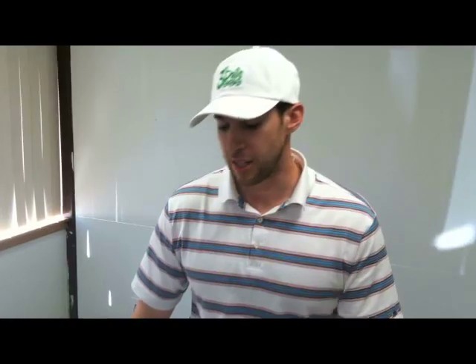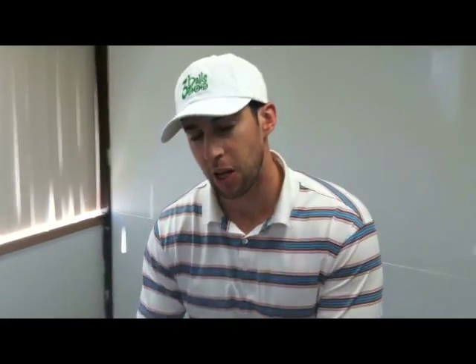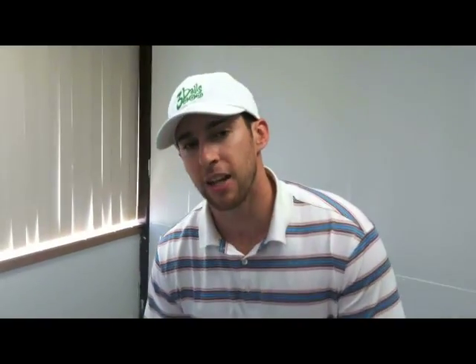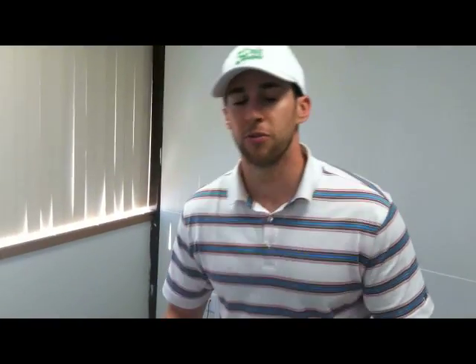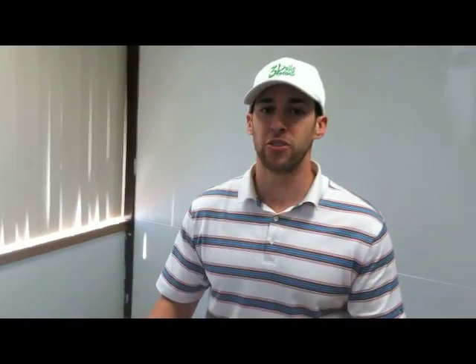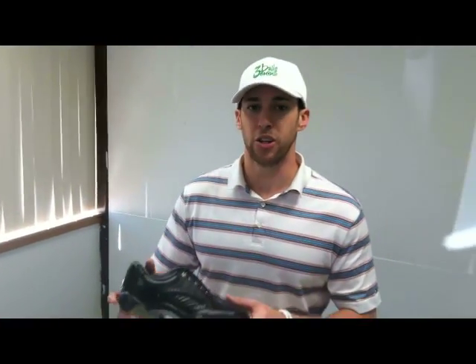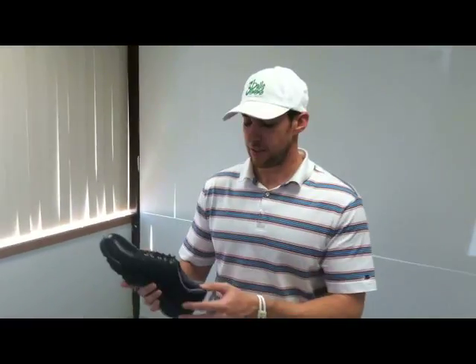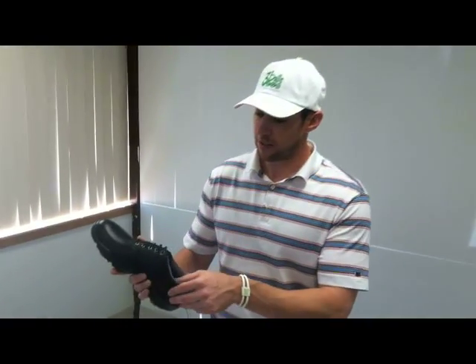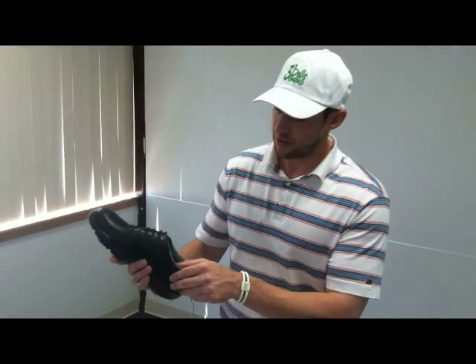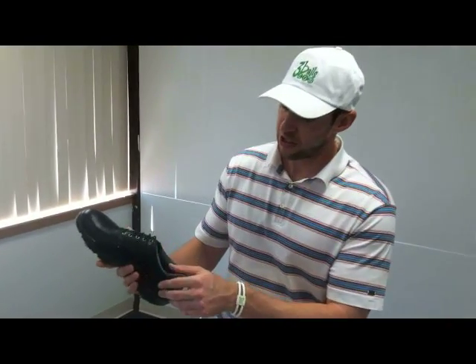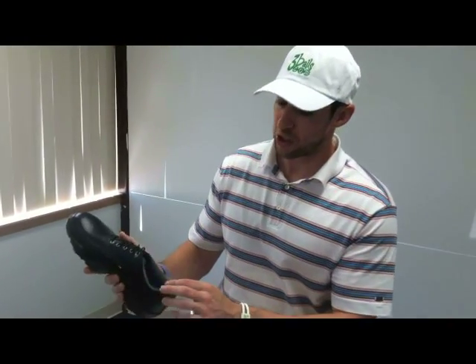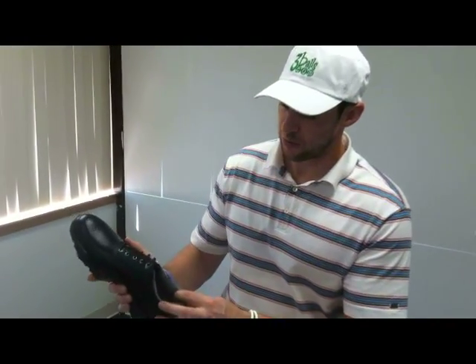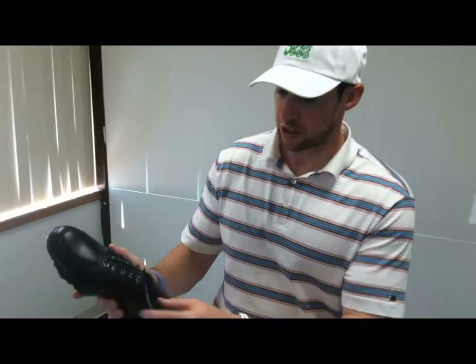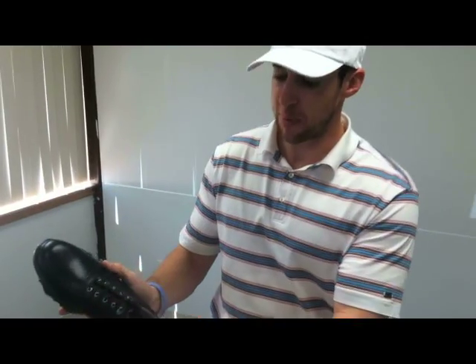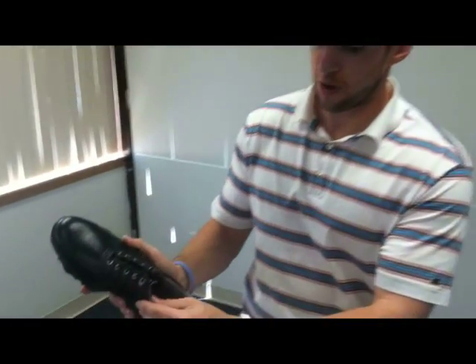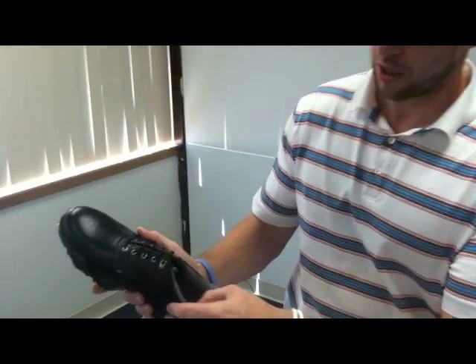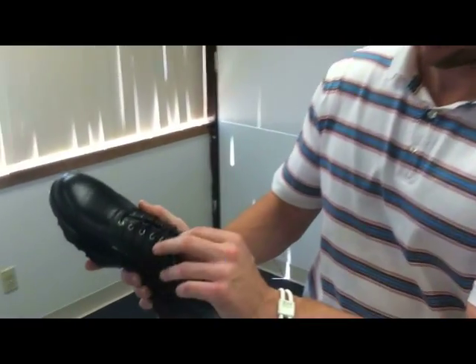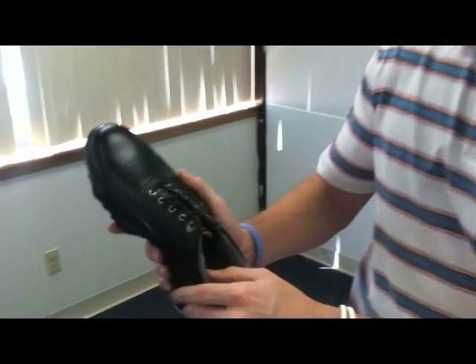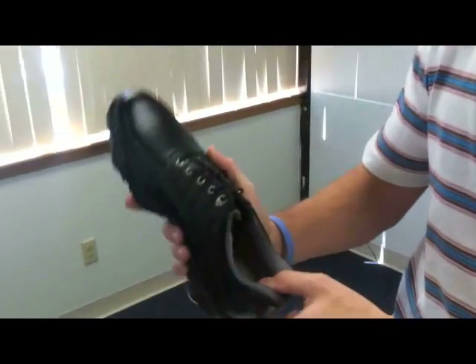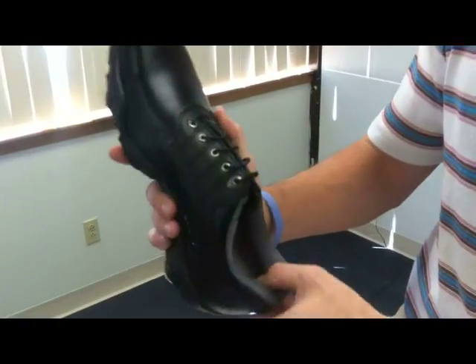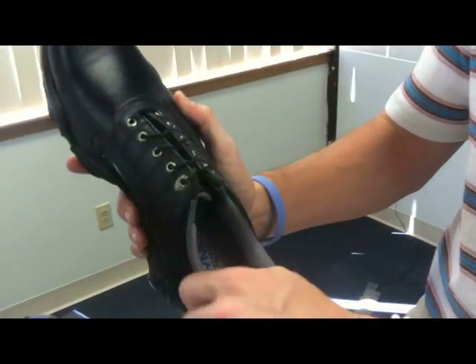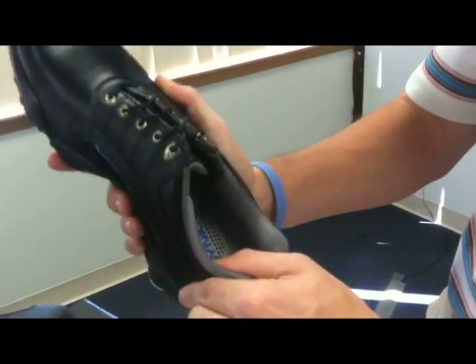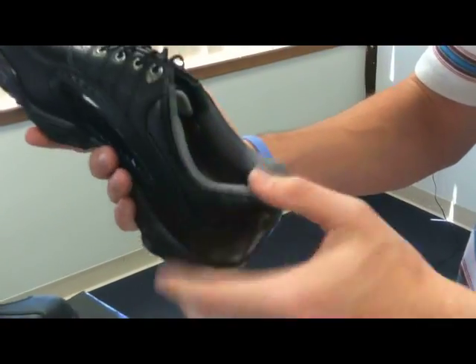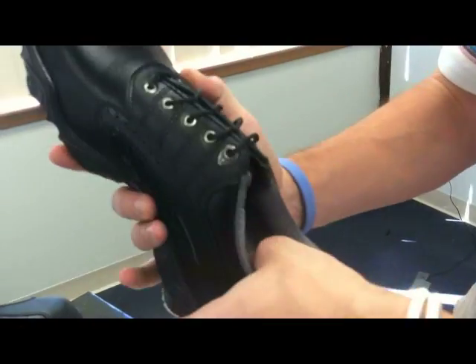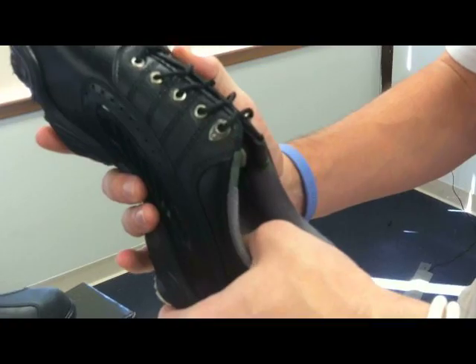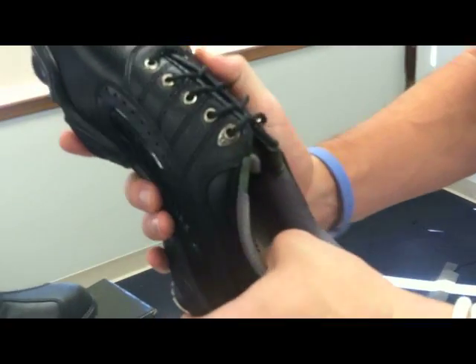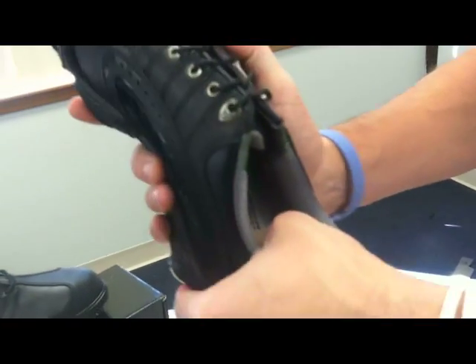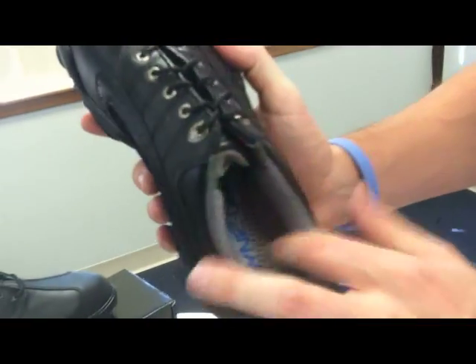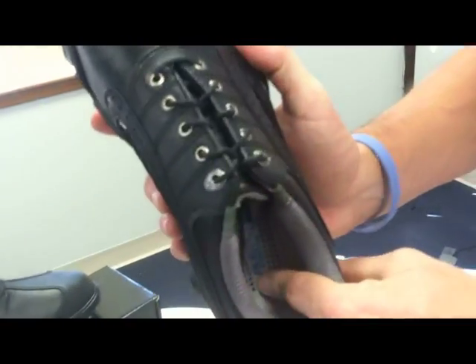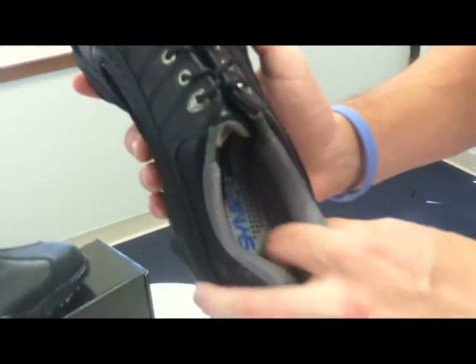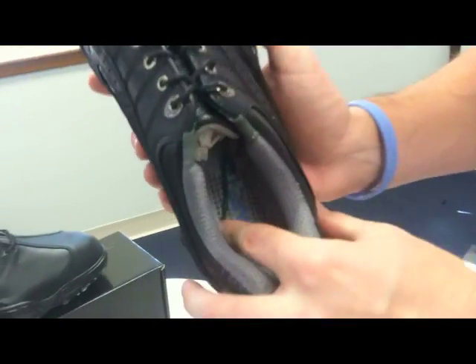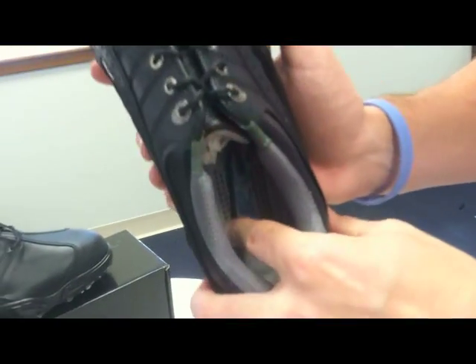Today, I'm going to be highlighting the FootJoy Synergy shoe. The Synergy shoe features a memory foam tongue and collar that forms to your foot, as well as a cushion PU bed for comfort and durability.